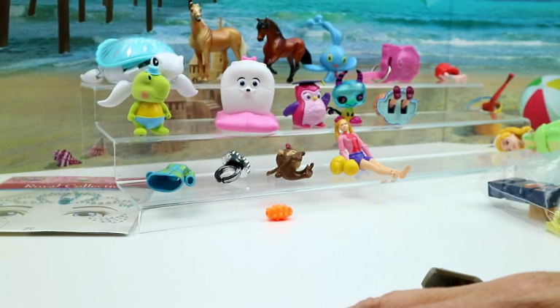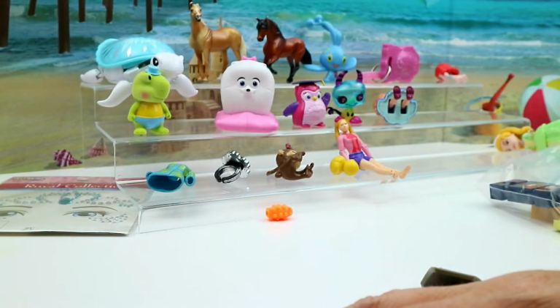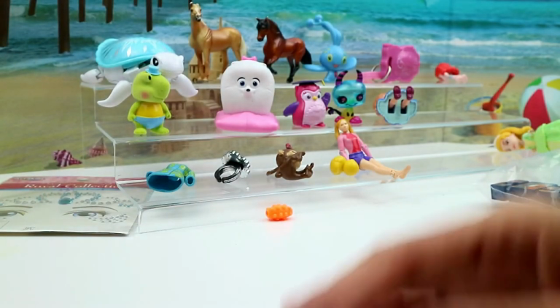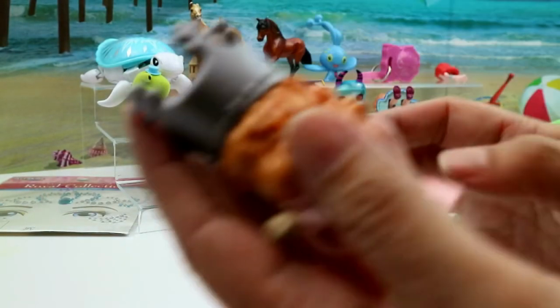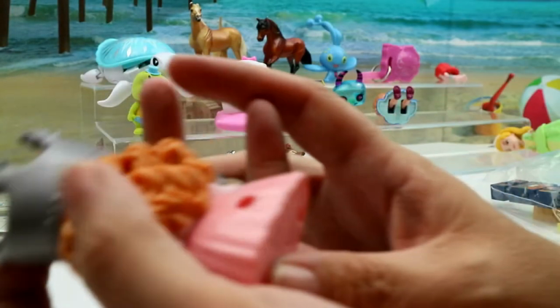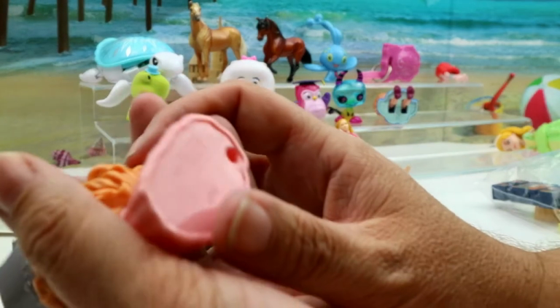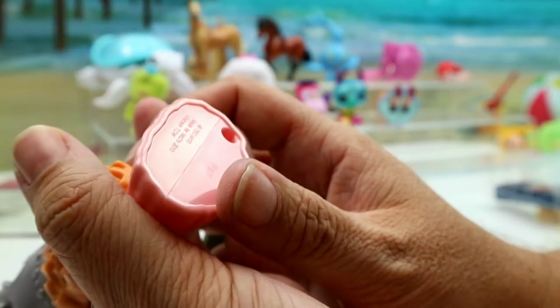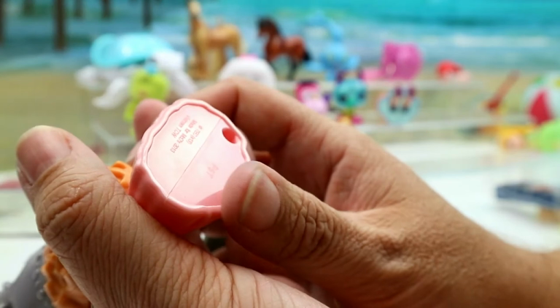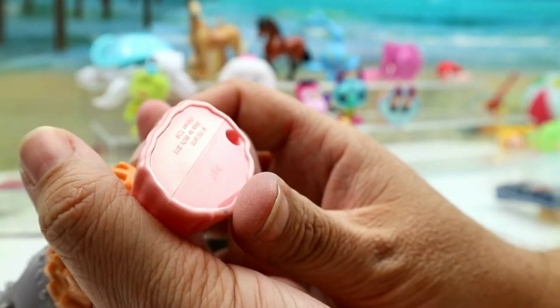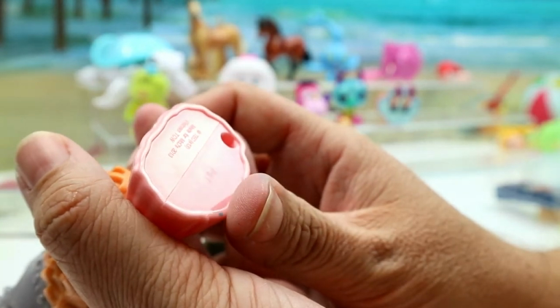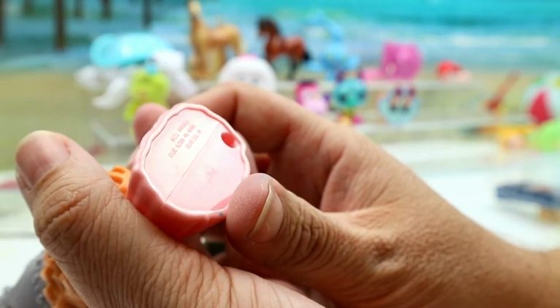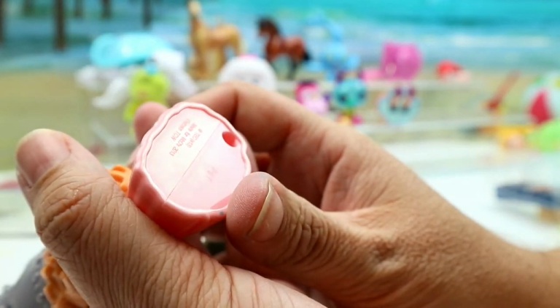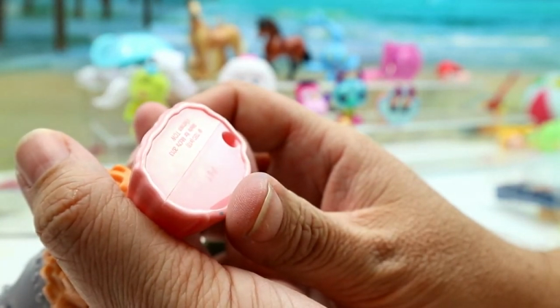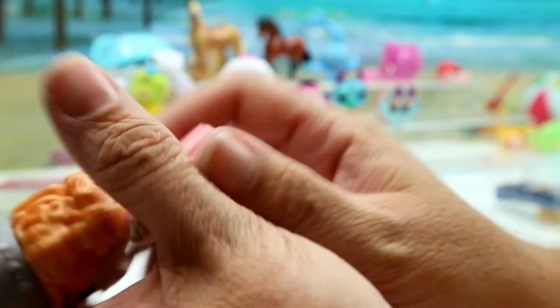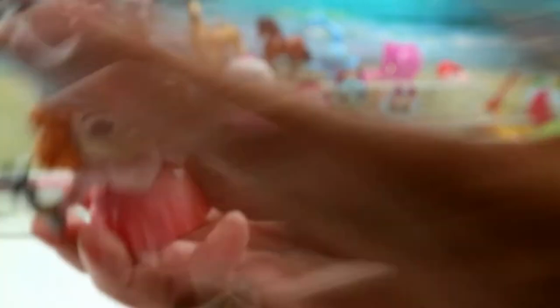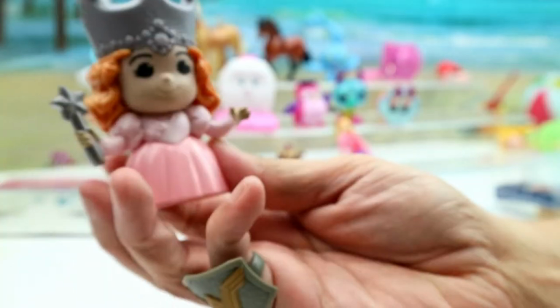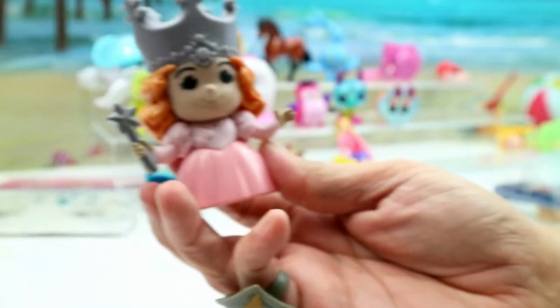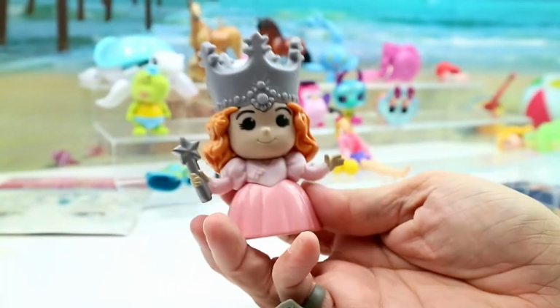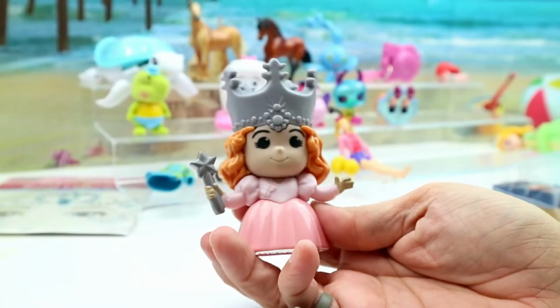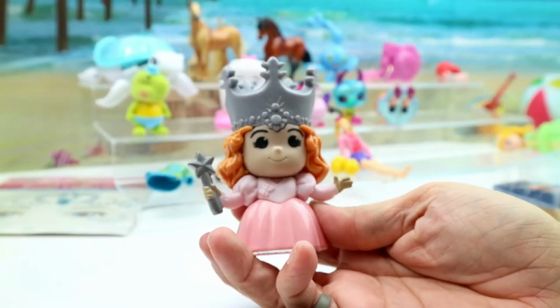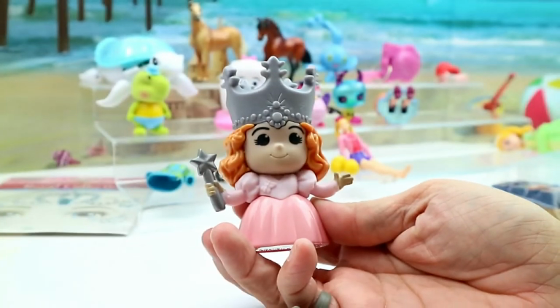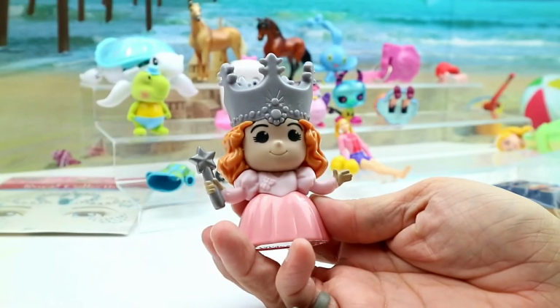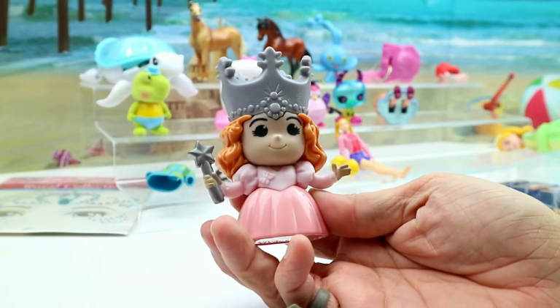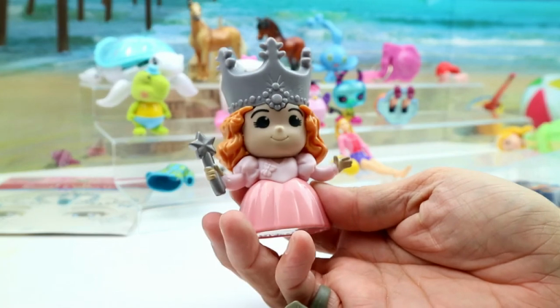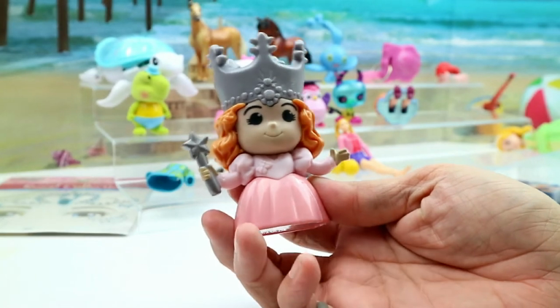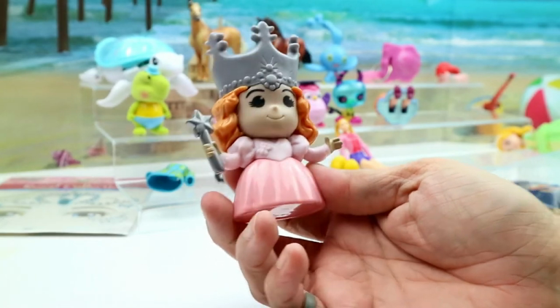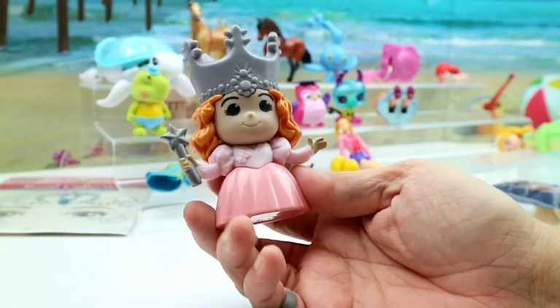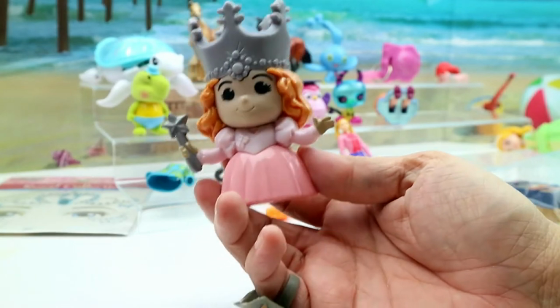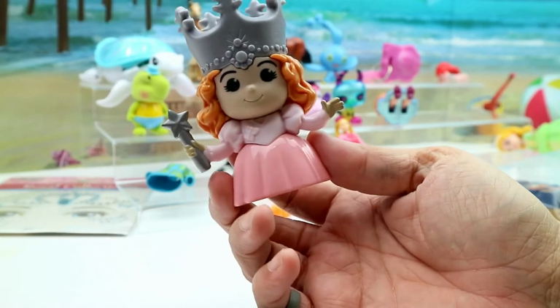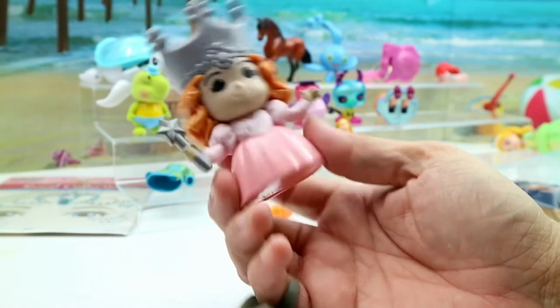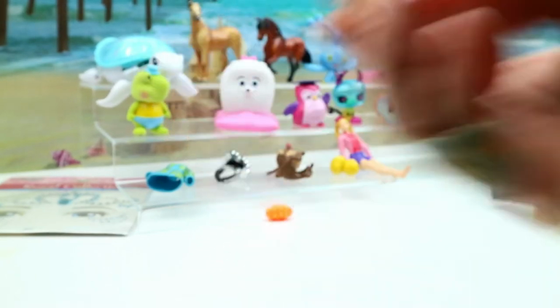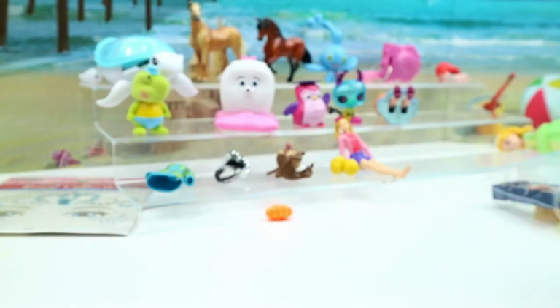I actually collect these but I think I have this one. These are from McDonald's. And this is Glenda the Good Witch — obviously!